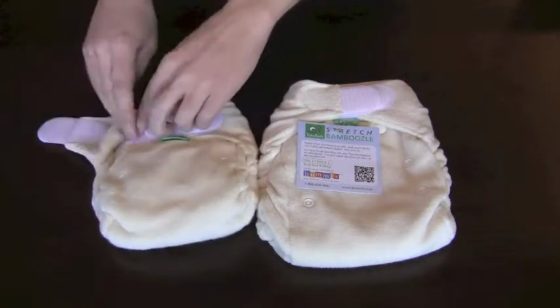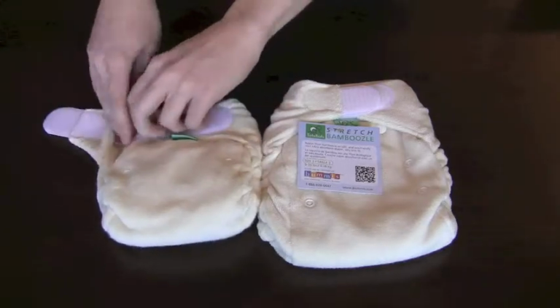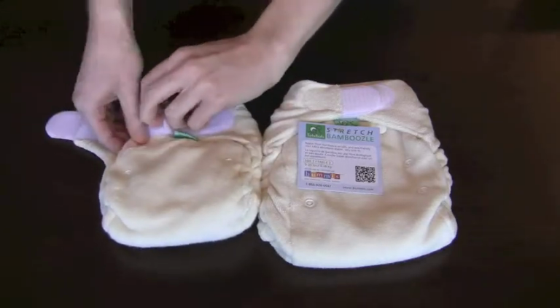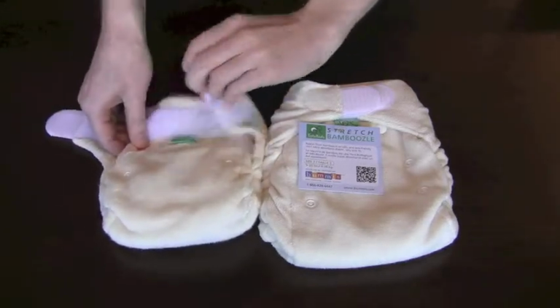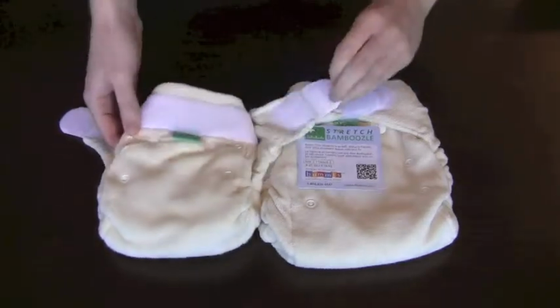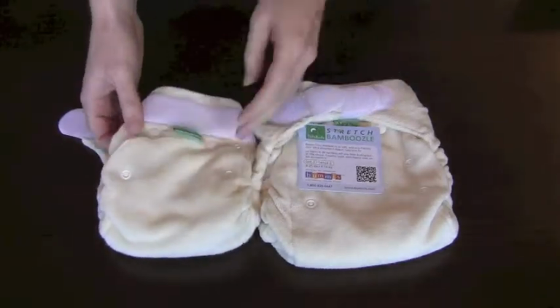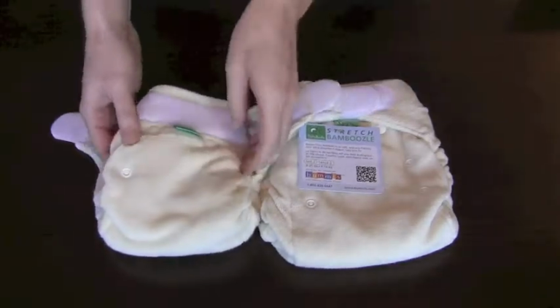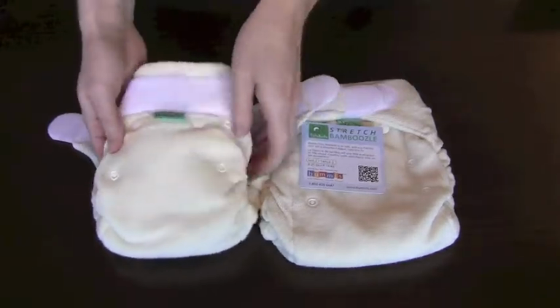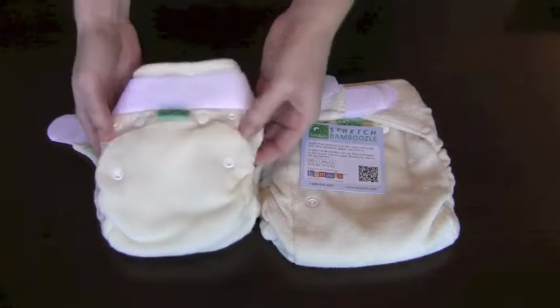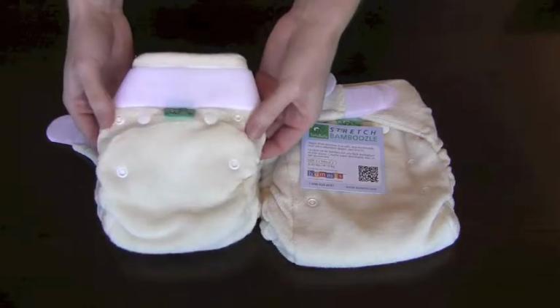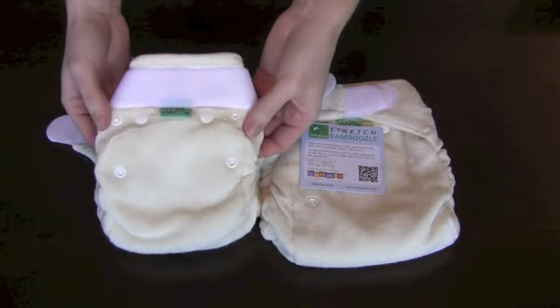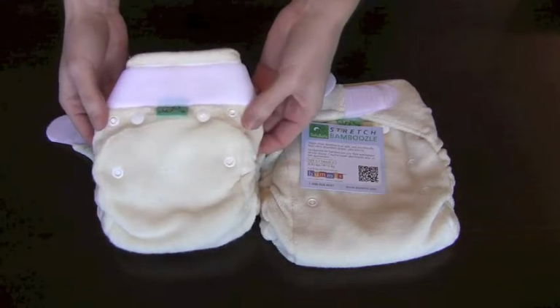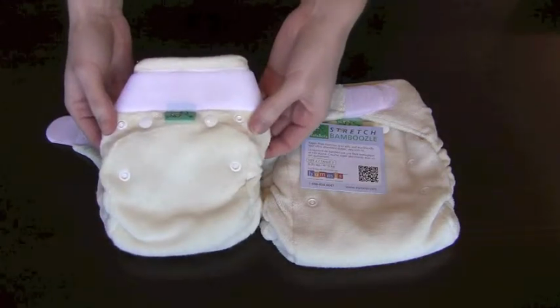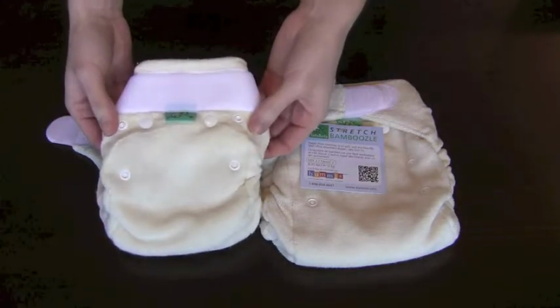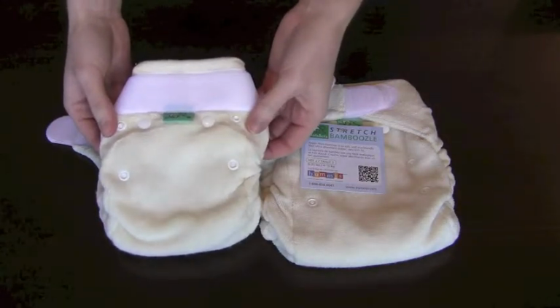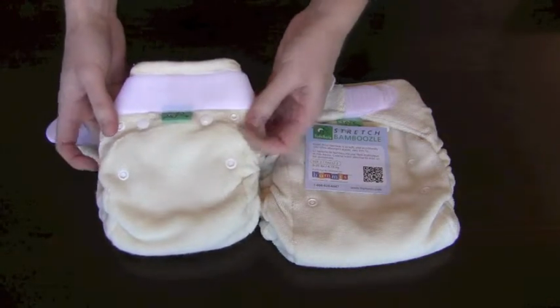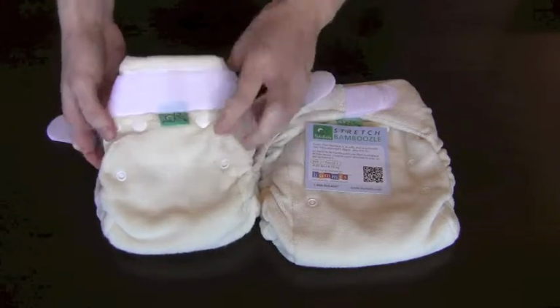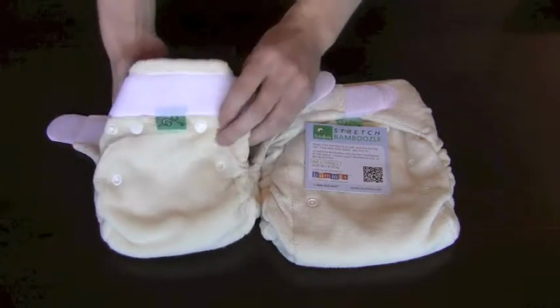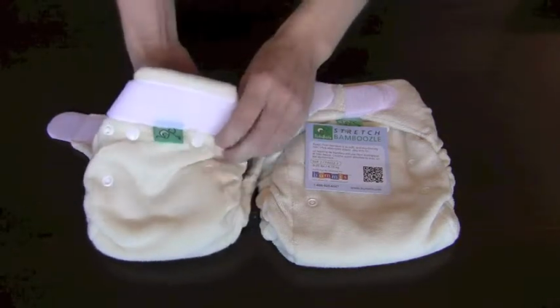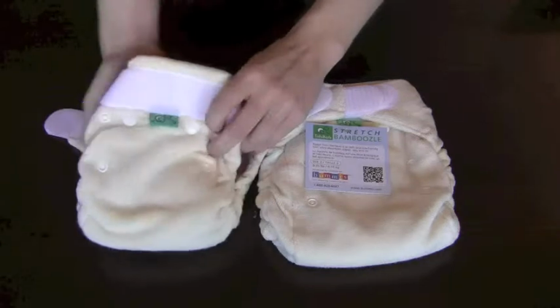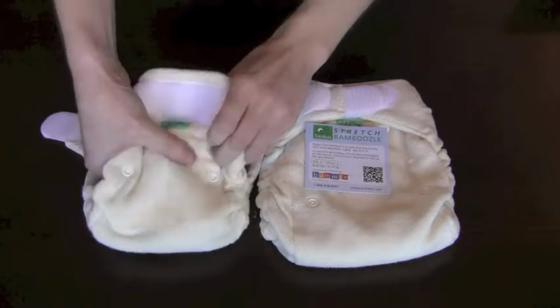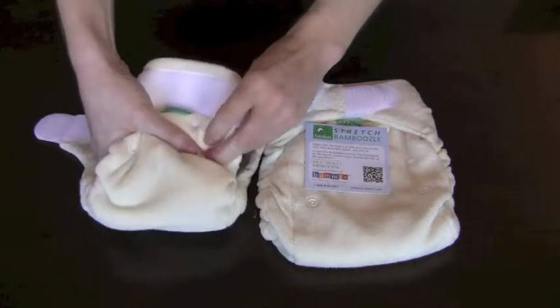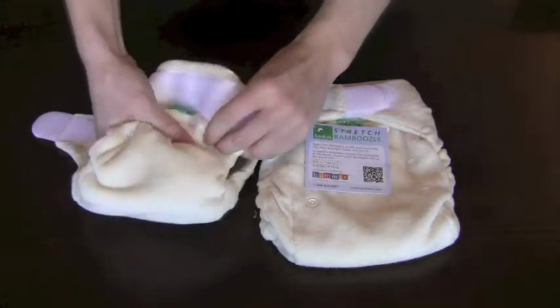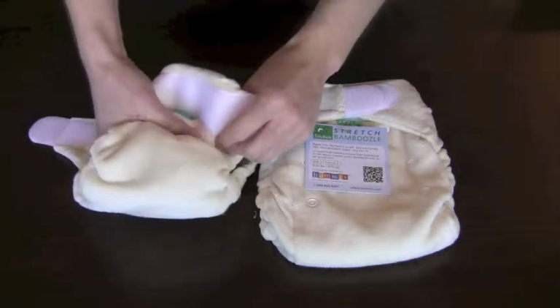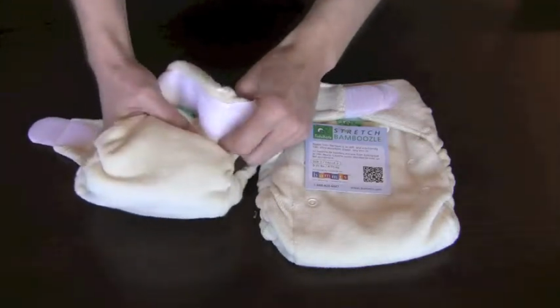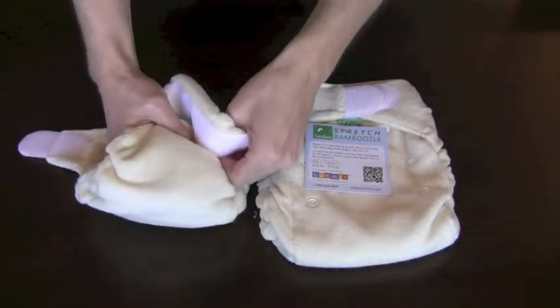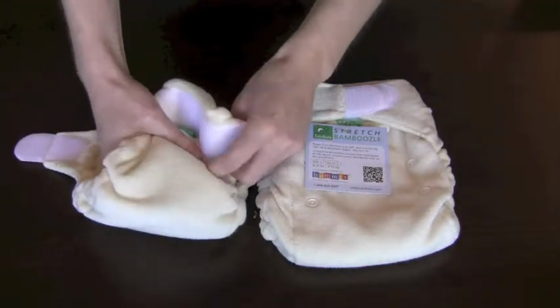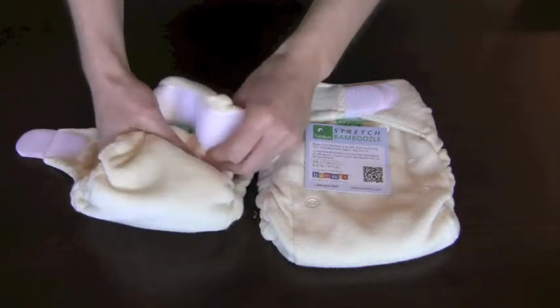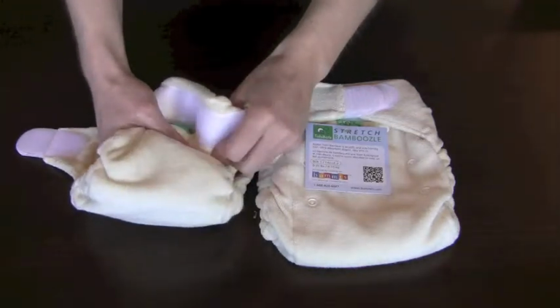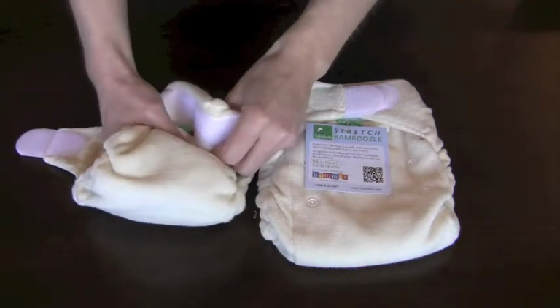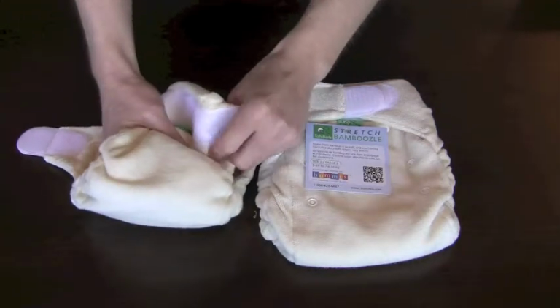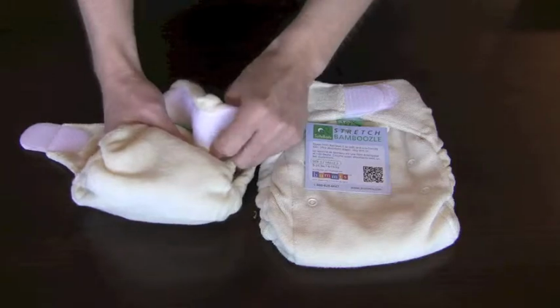These diapers feature velcro closure, and you'll notice even in the Size 1 or smaller version of the Bamboozle, there is a snap-down rise adjustment to ensure that it can really fit babies at that smaller end of the weight range.